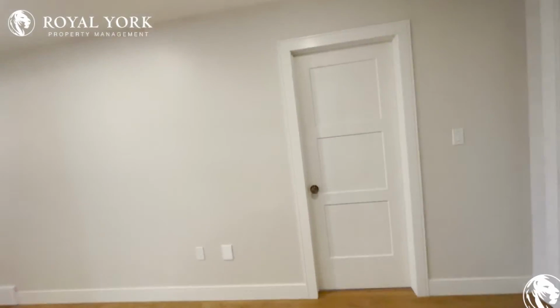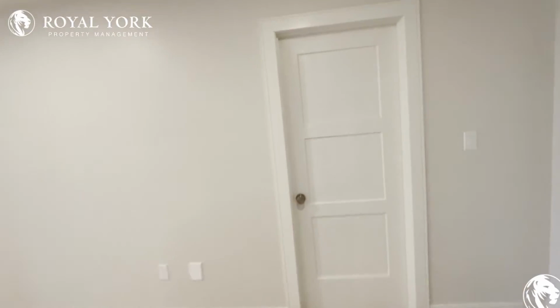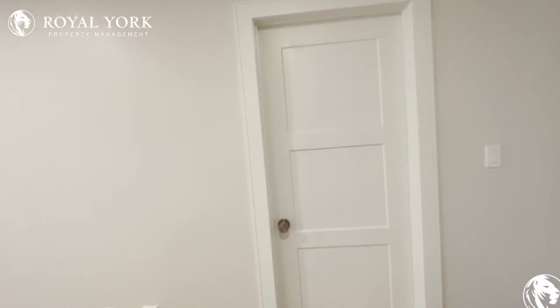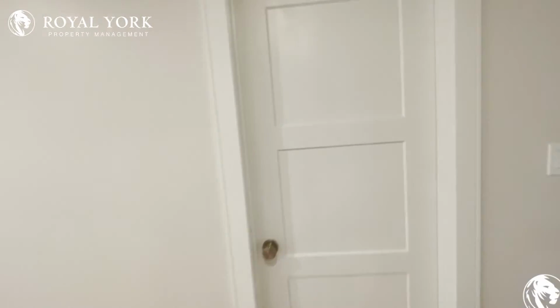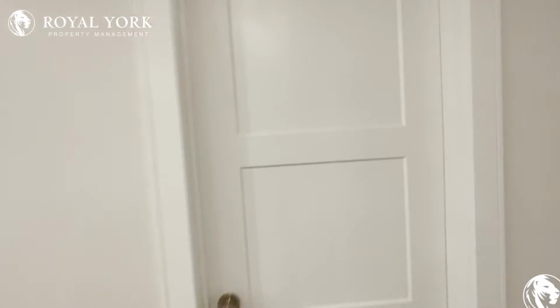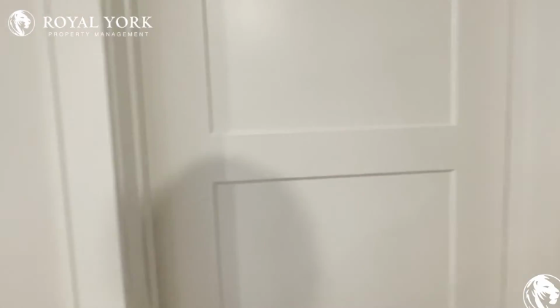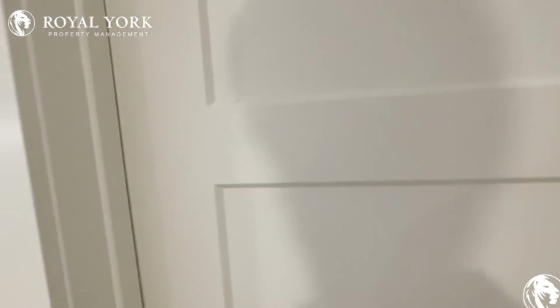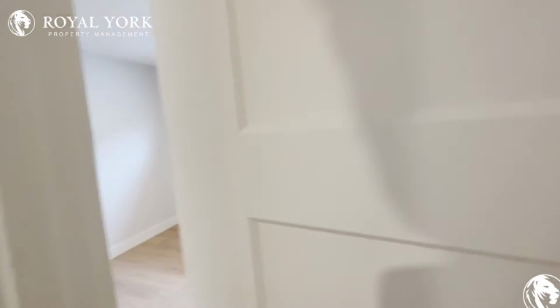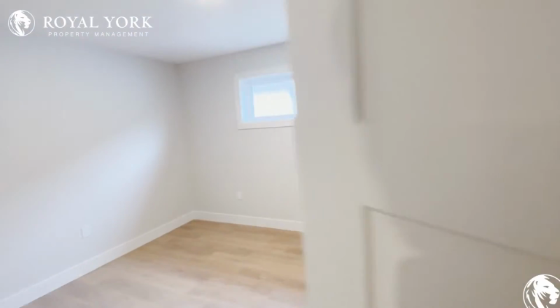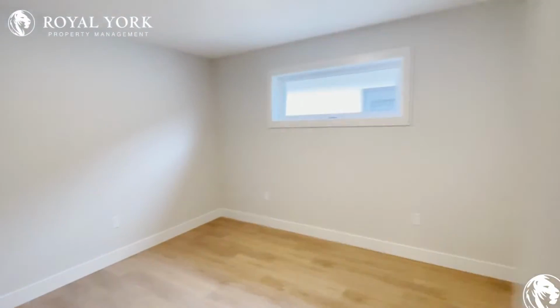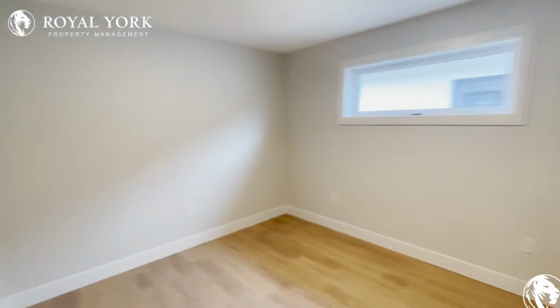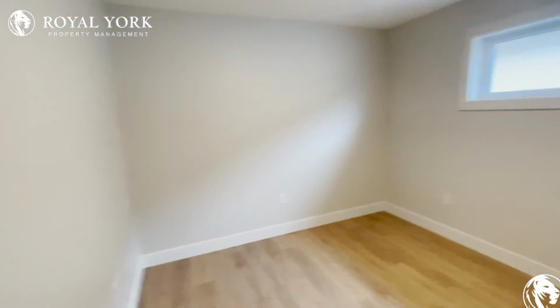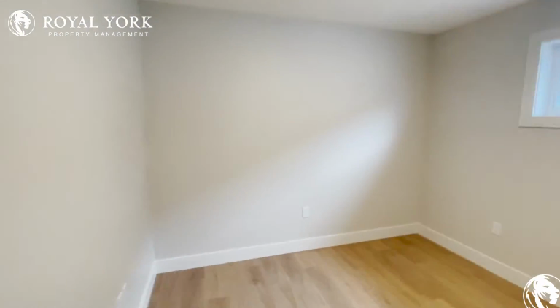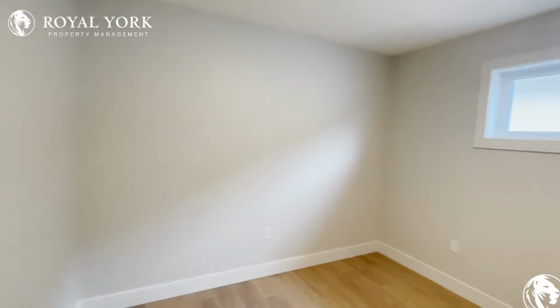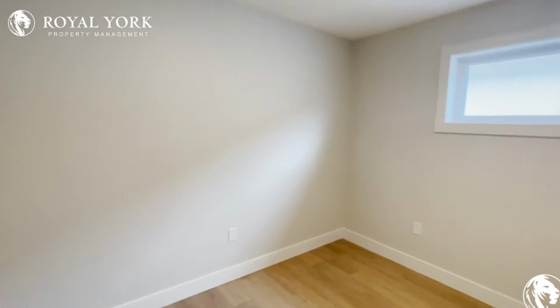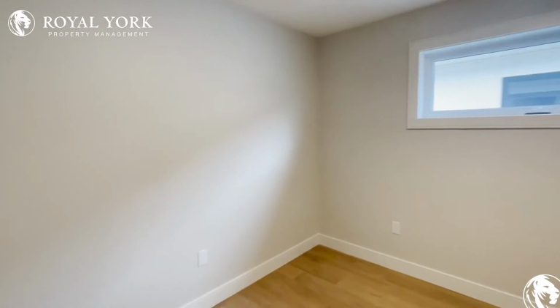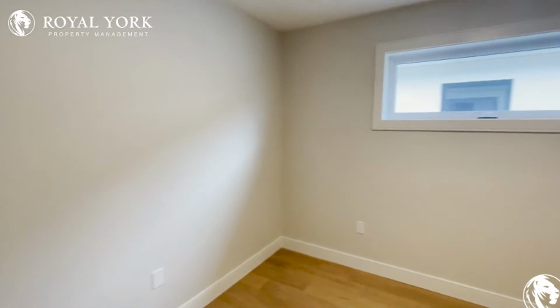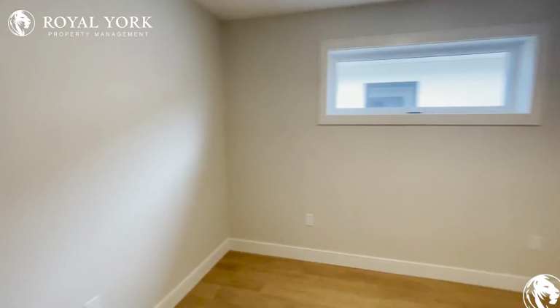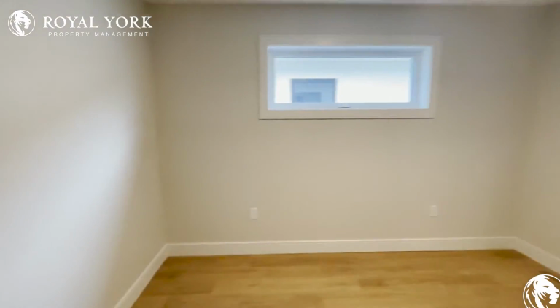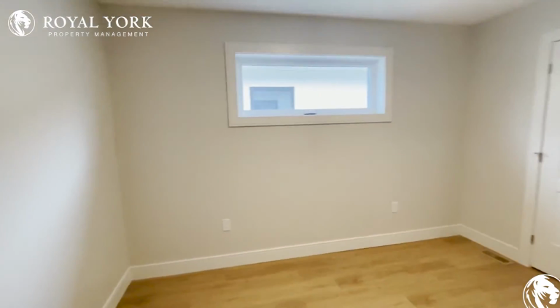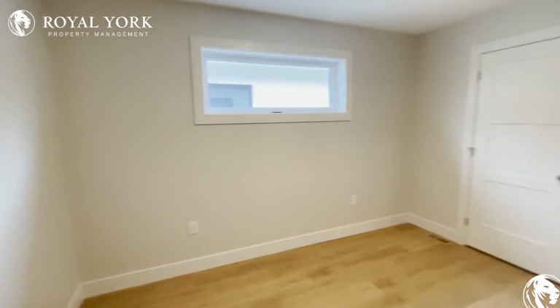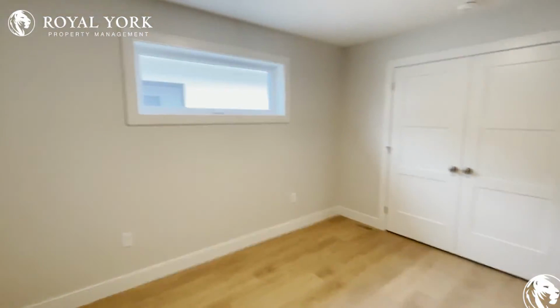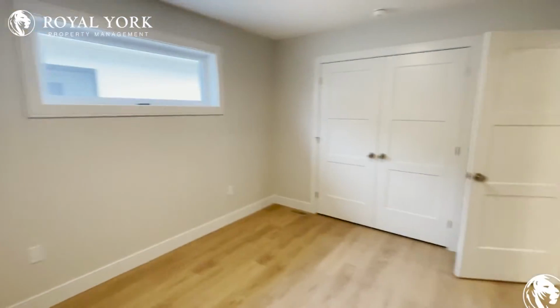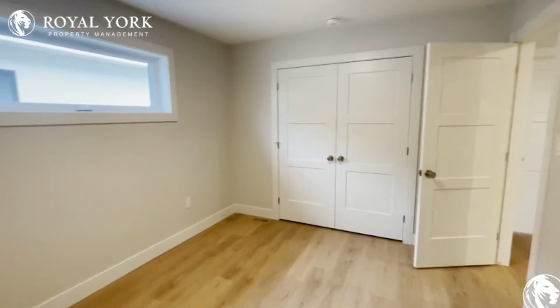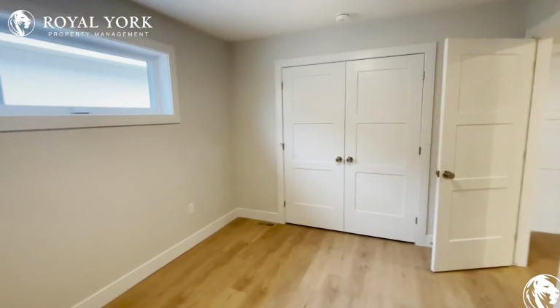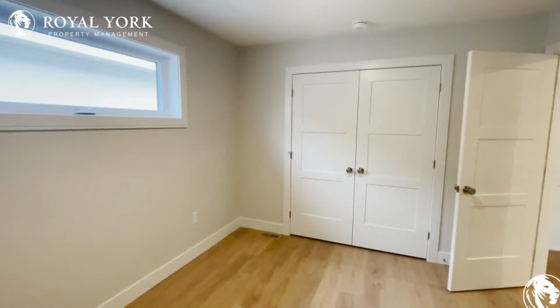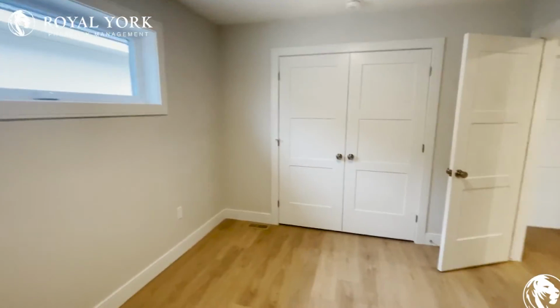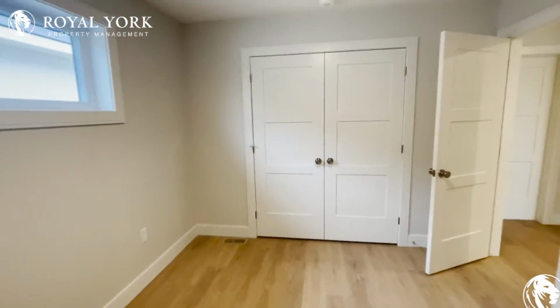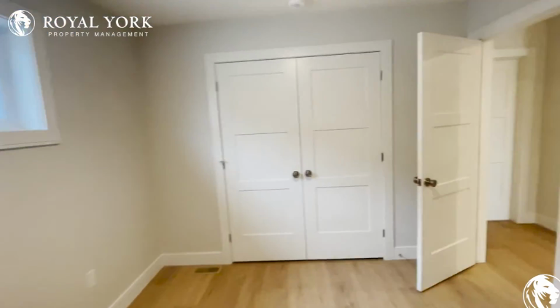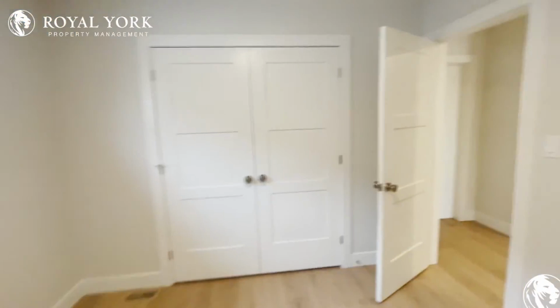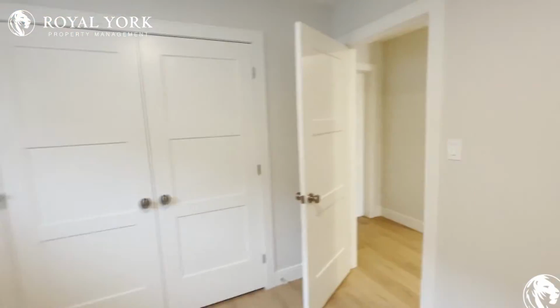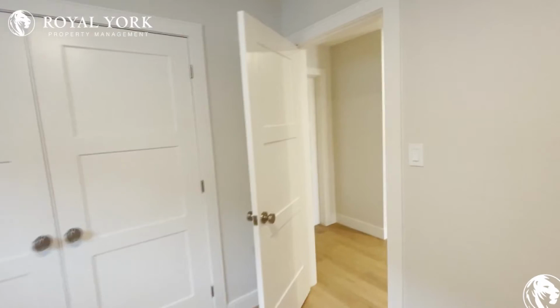We have our next bedroom — moving forward, very gorgeous, and we also have double doors as well.